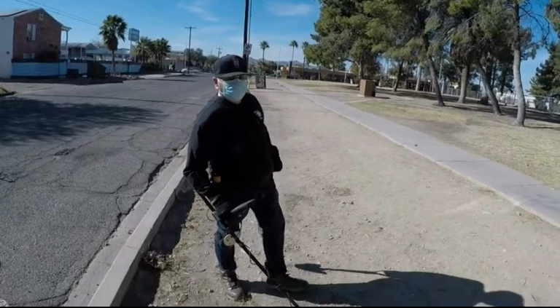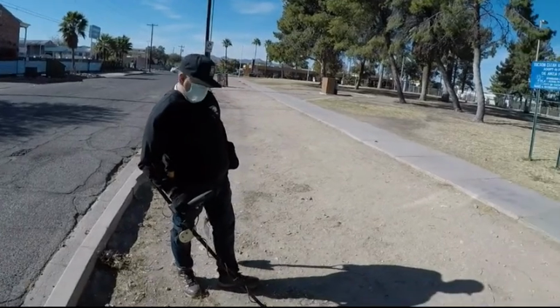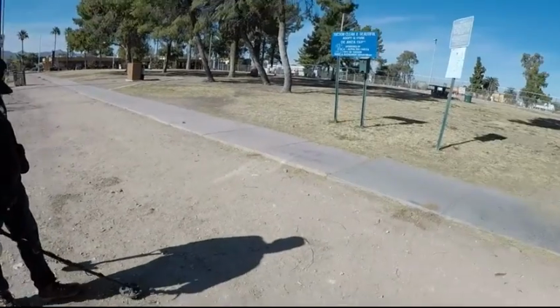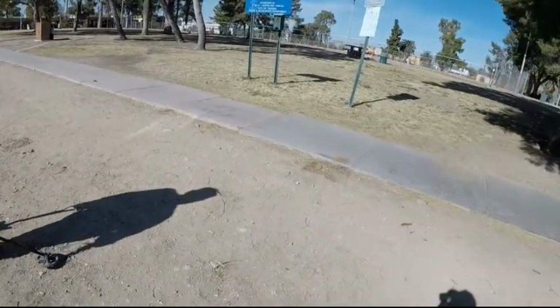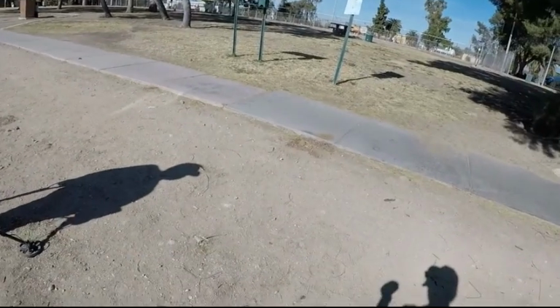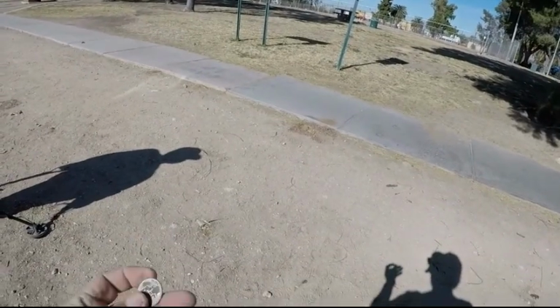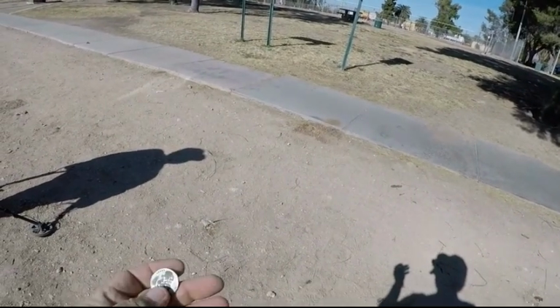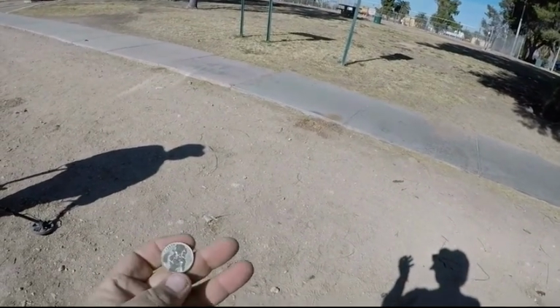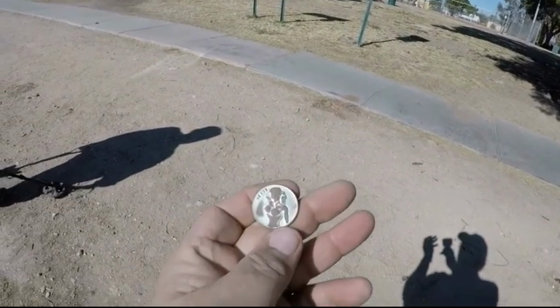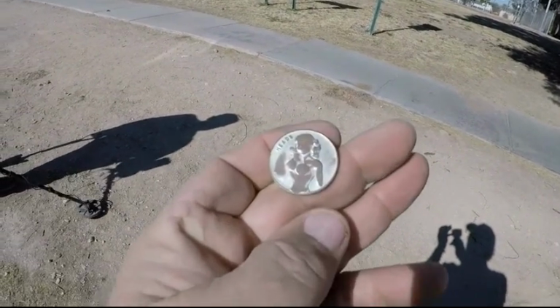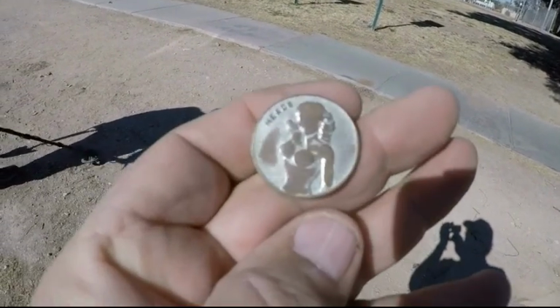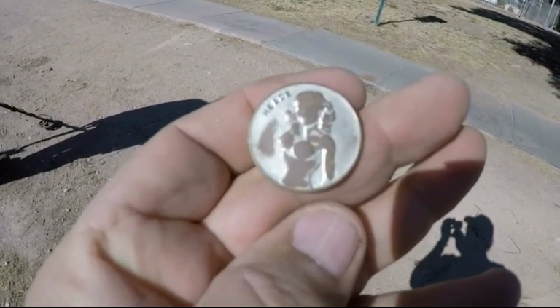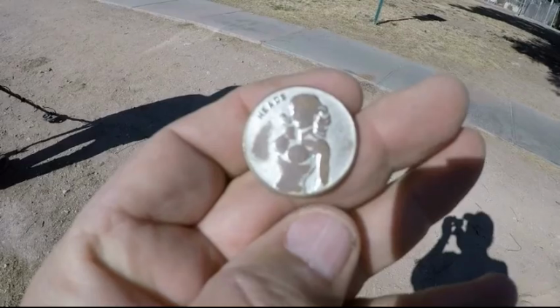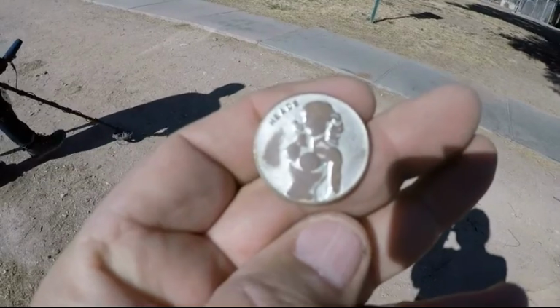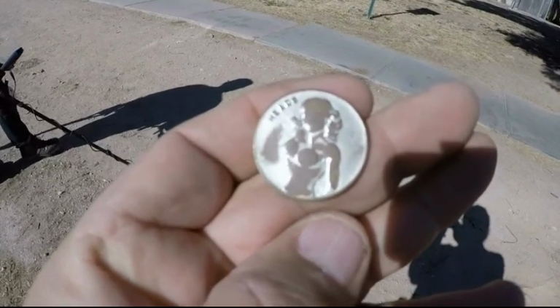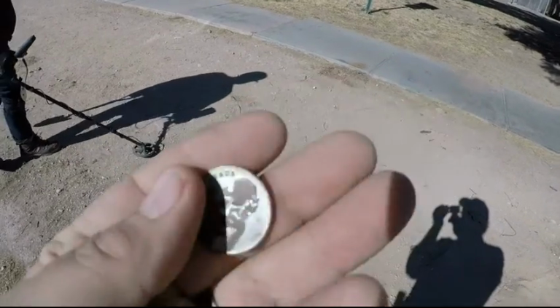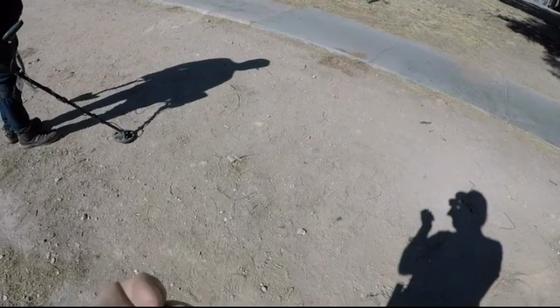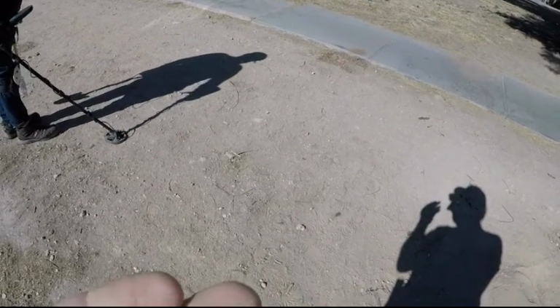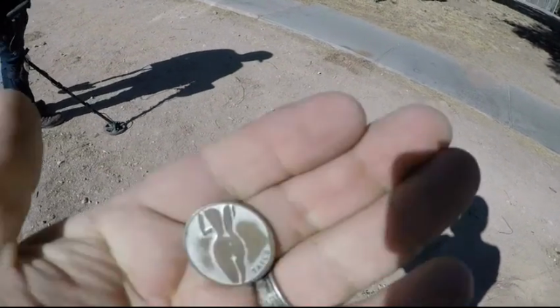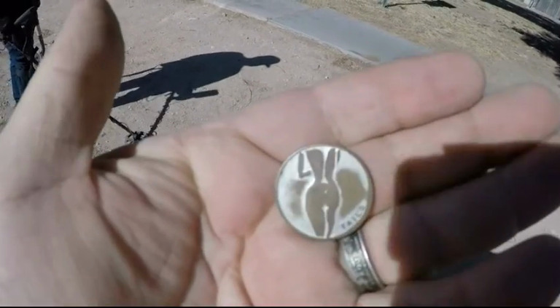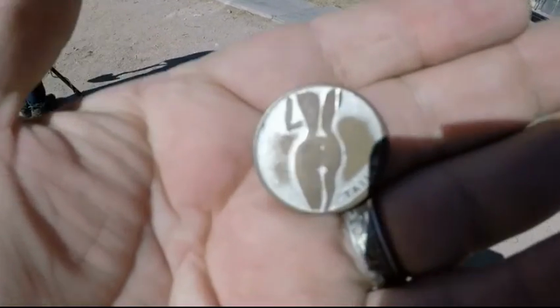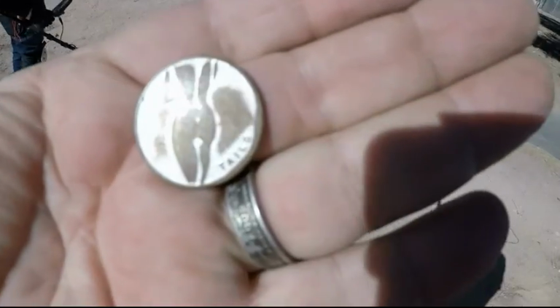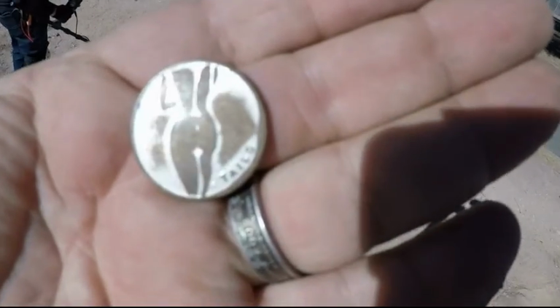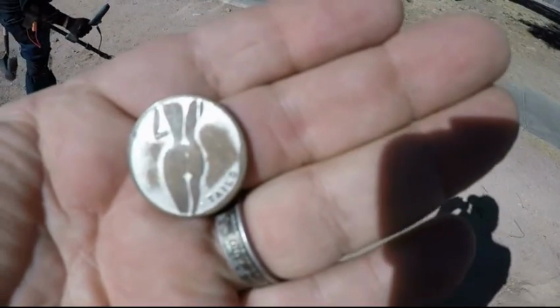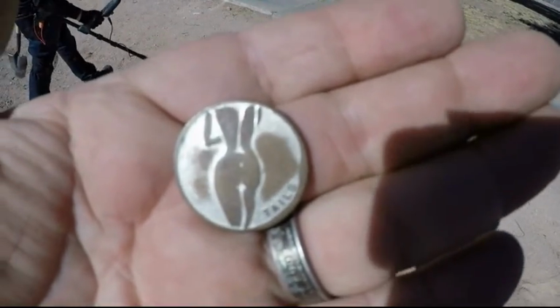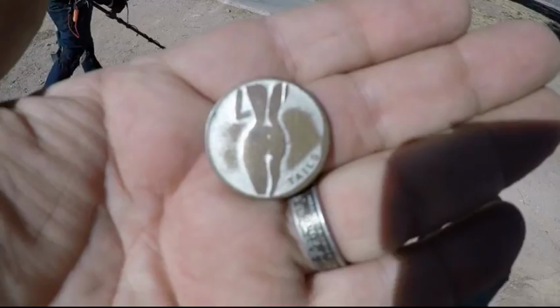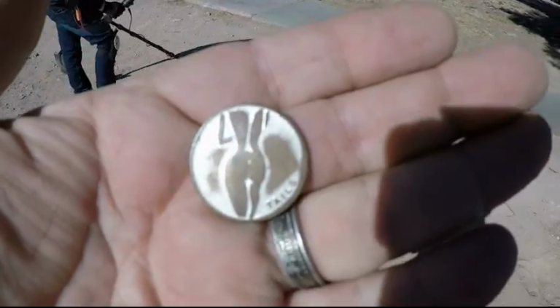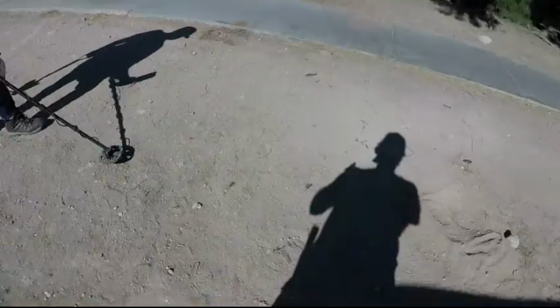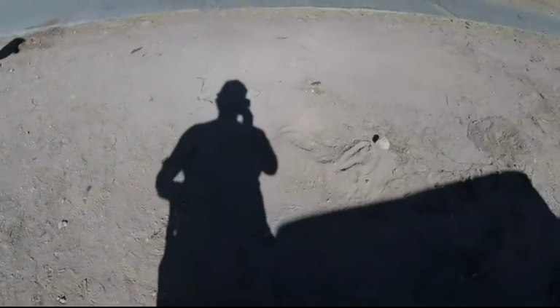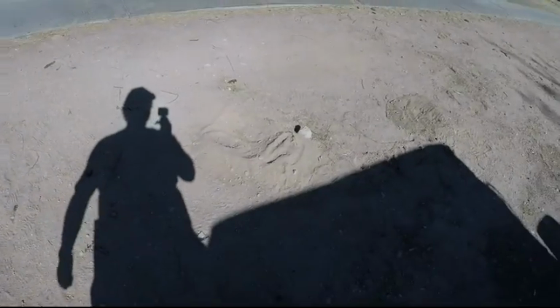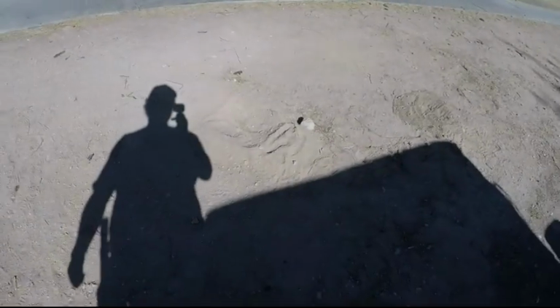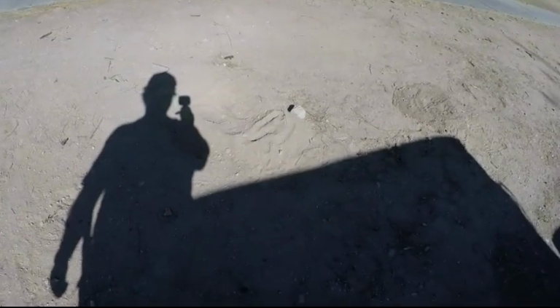Alright, and look what I just dug up — never have seen one of these. Heads. Tails. Awesome little find. Dug it right up right there.